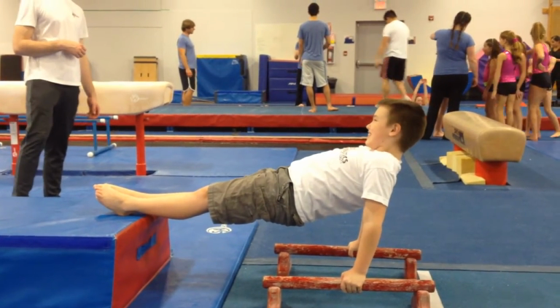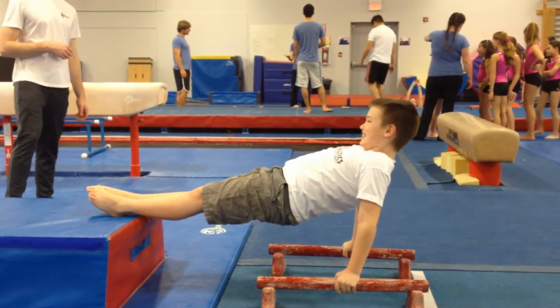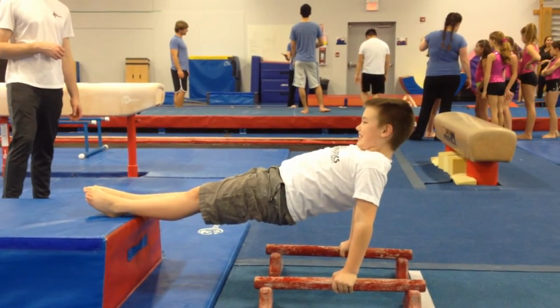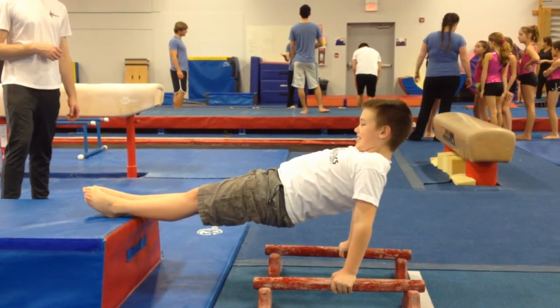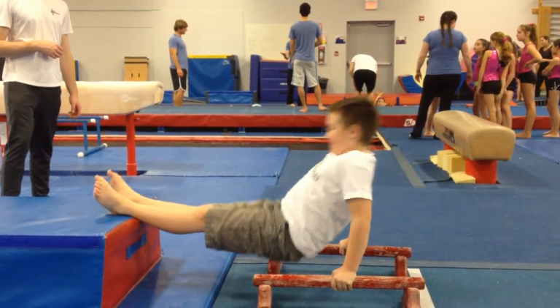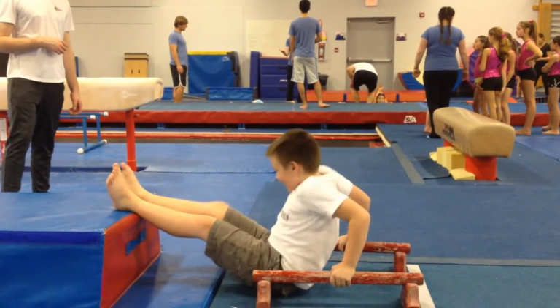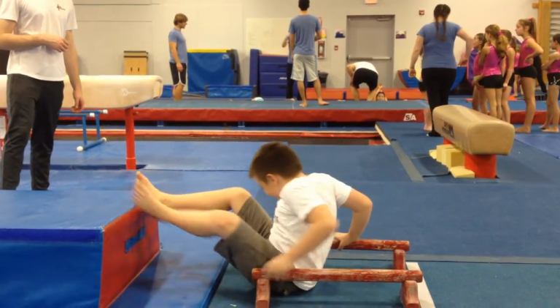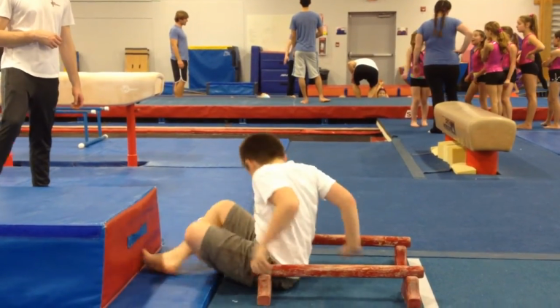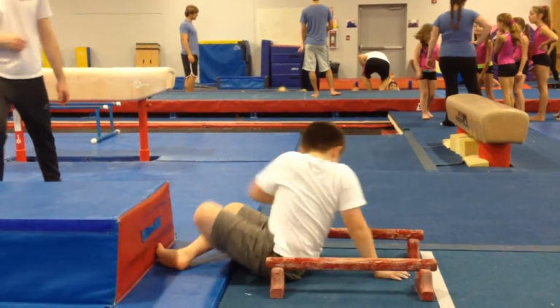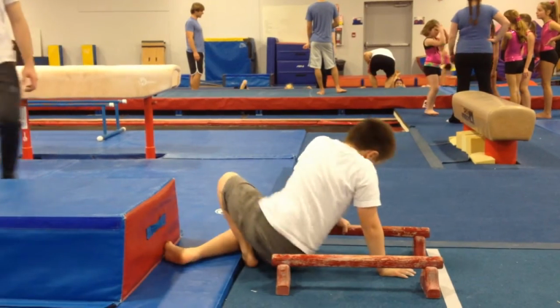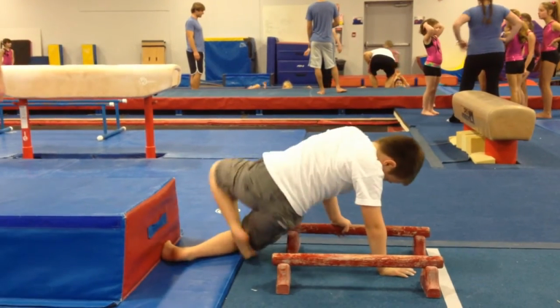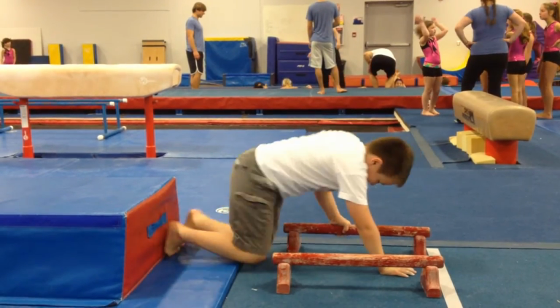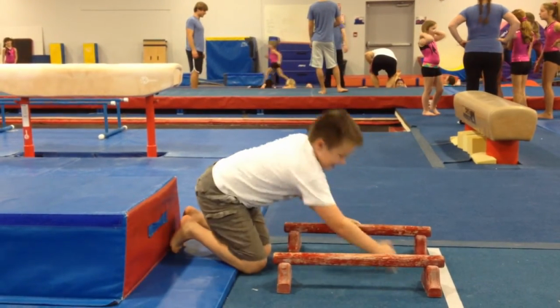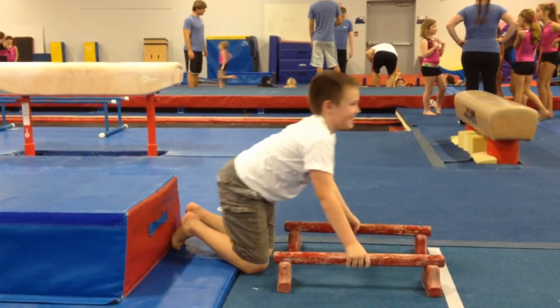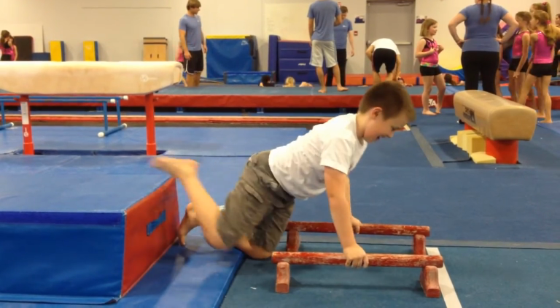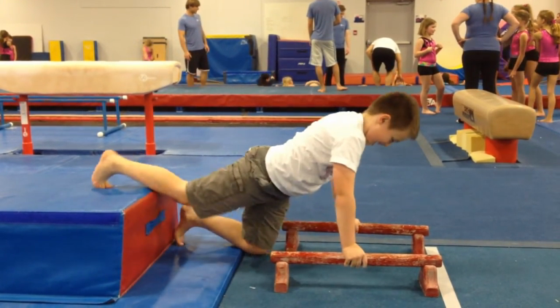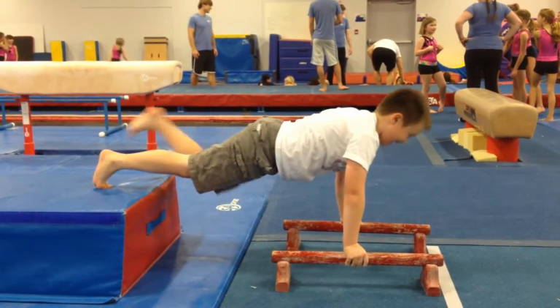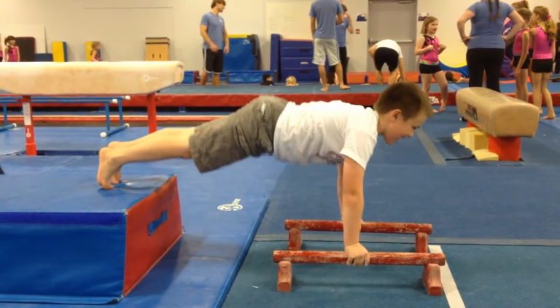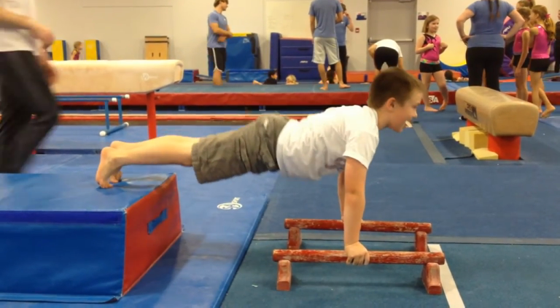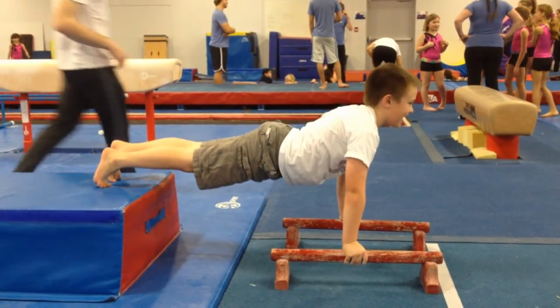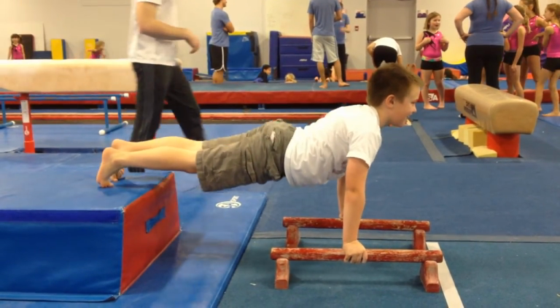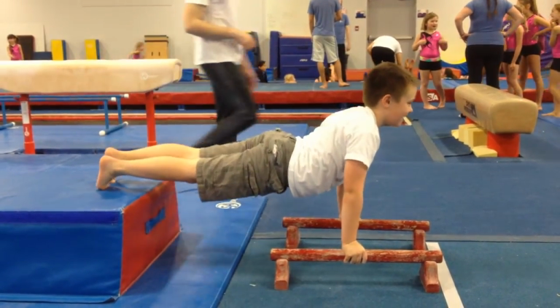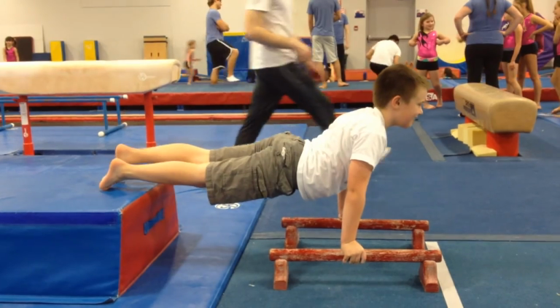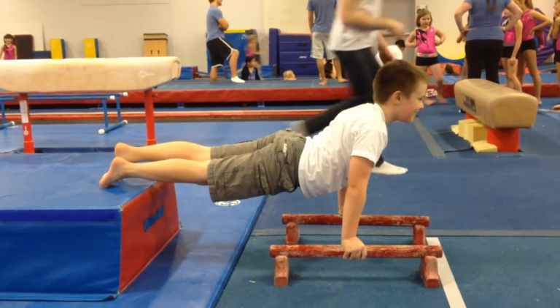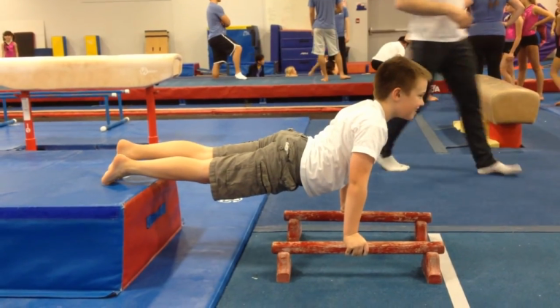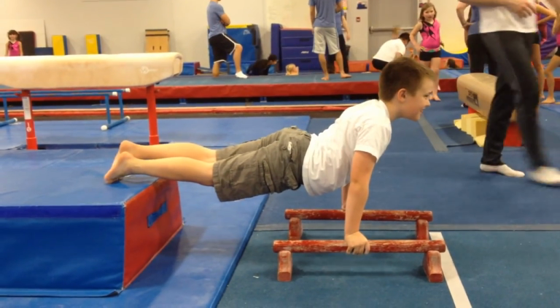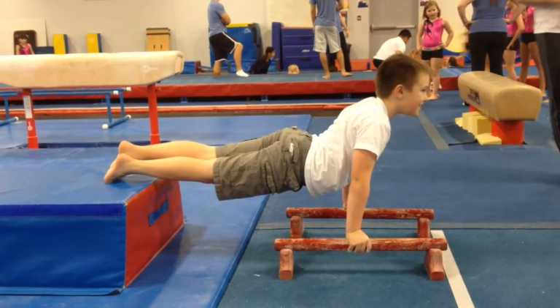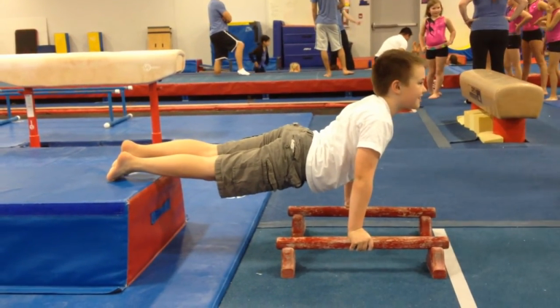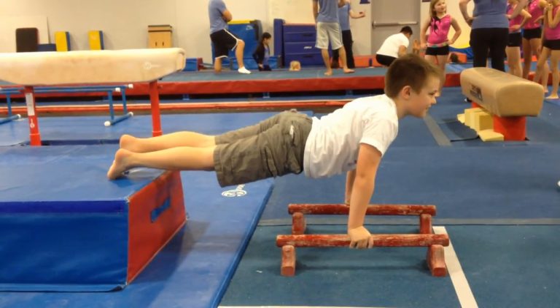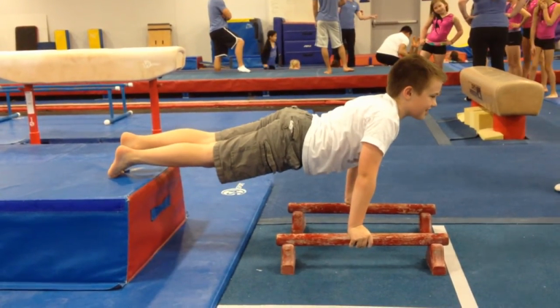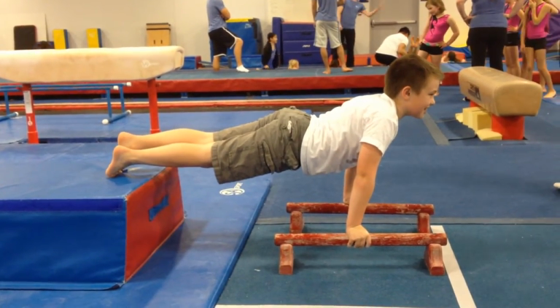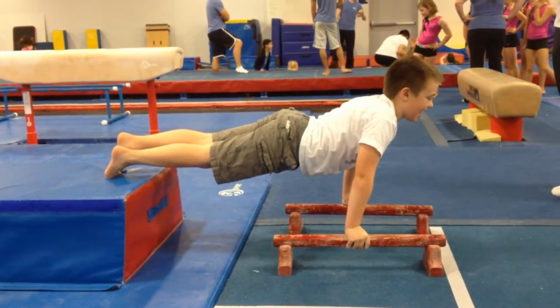And now let's see the front support. Lean forward just a little bit. And tummy in. Tummy in. Very good.